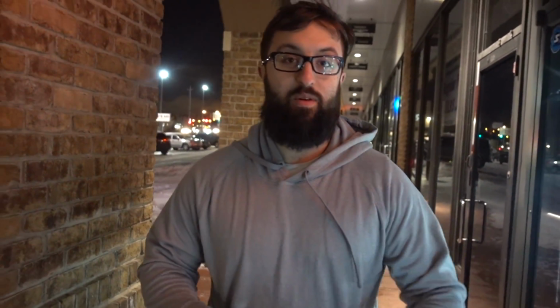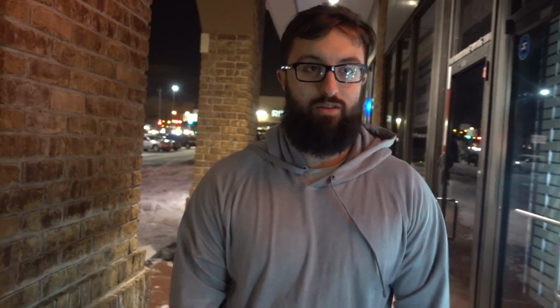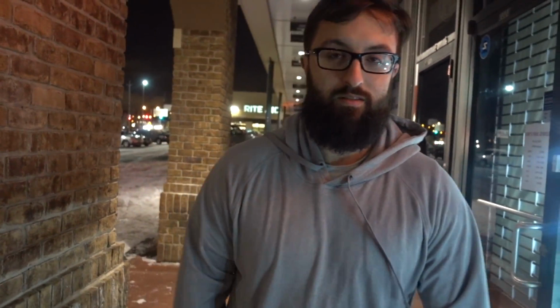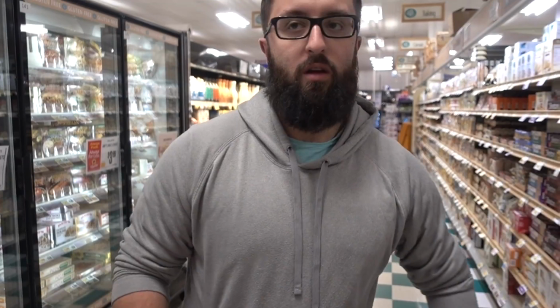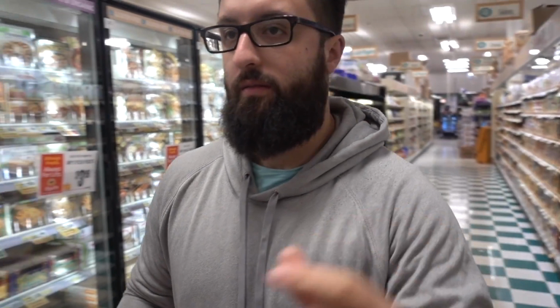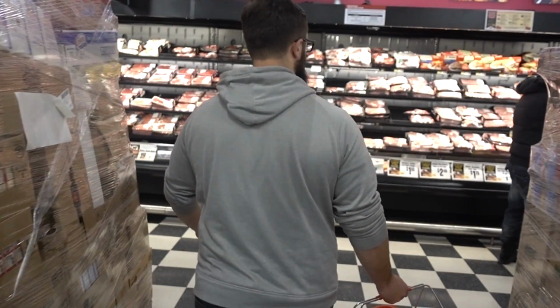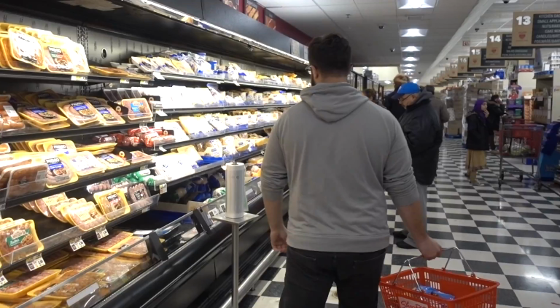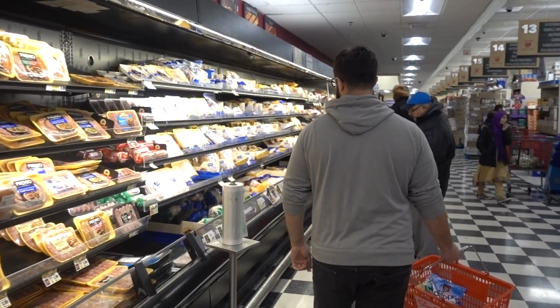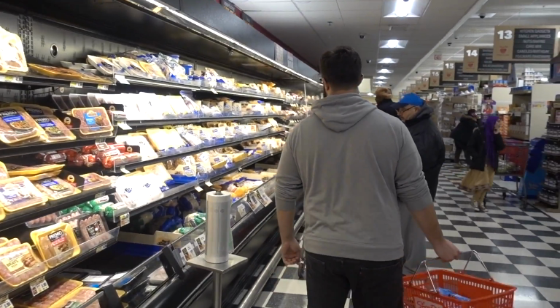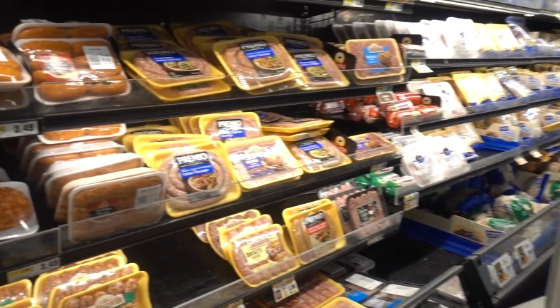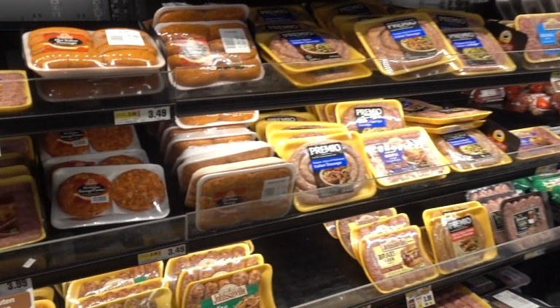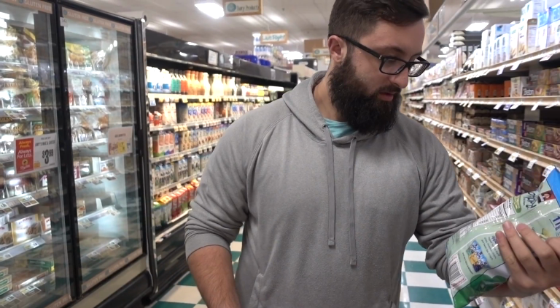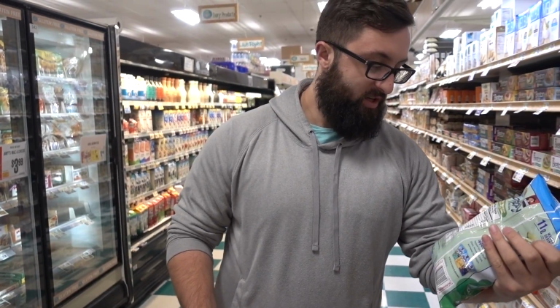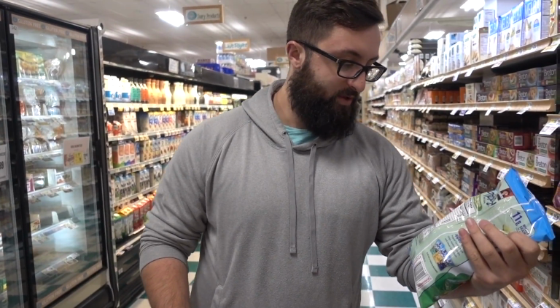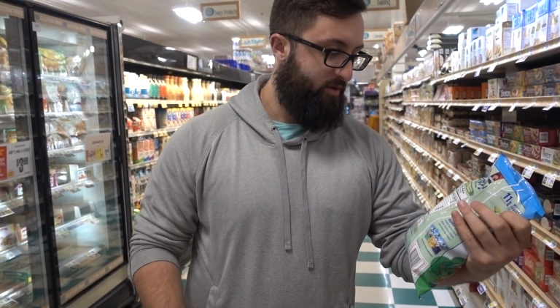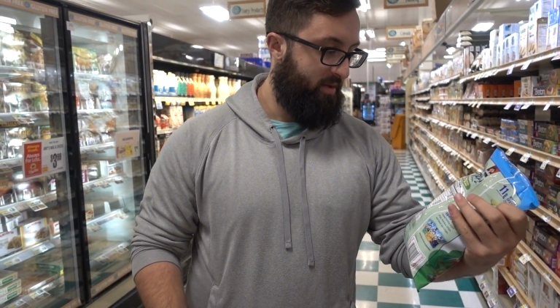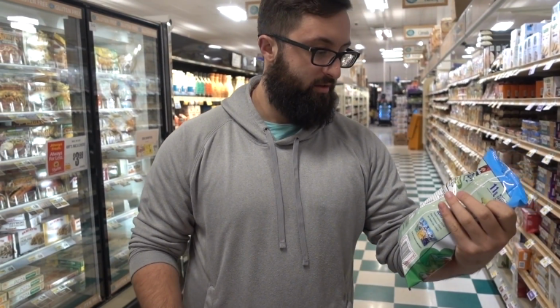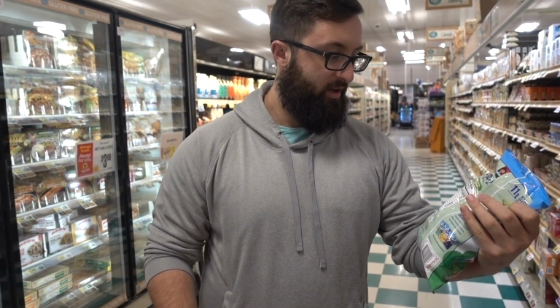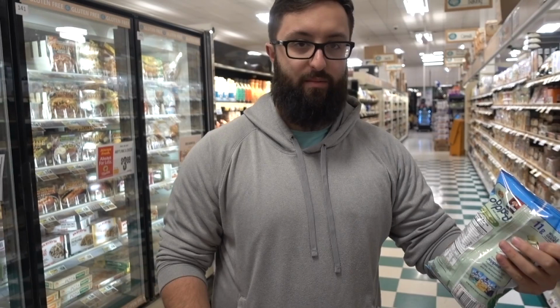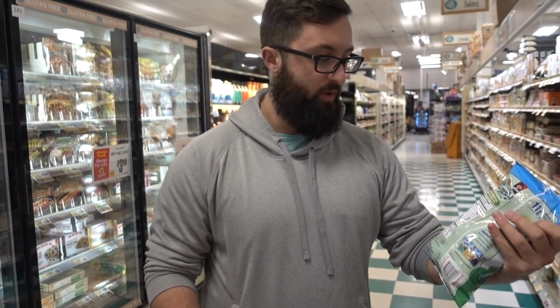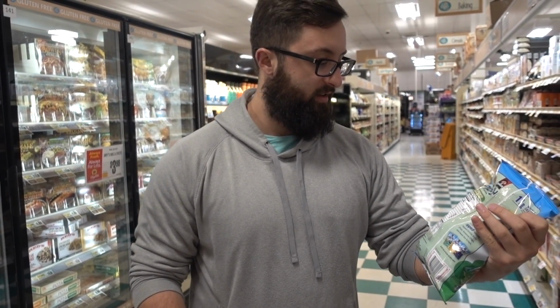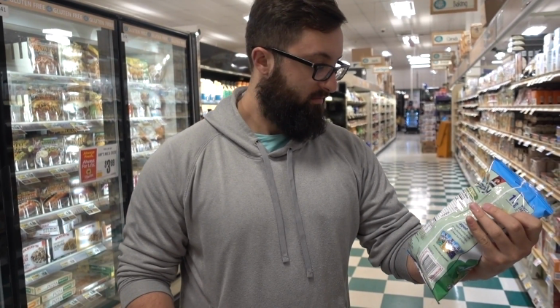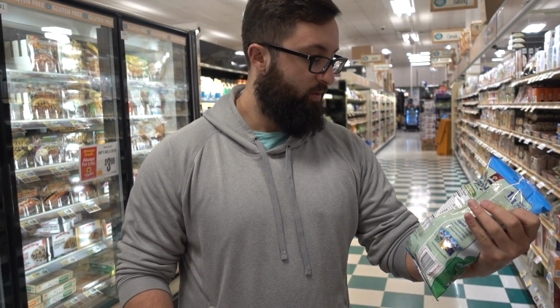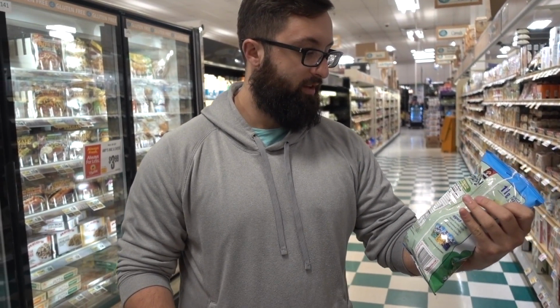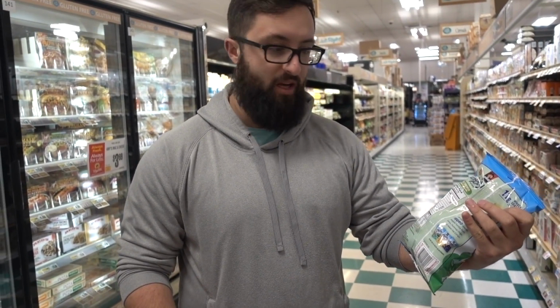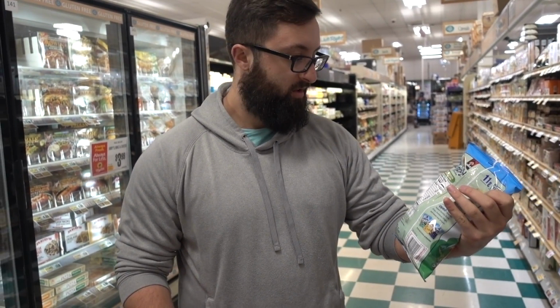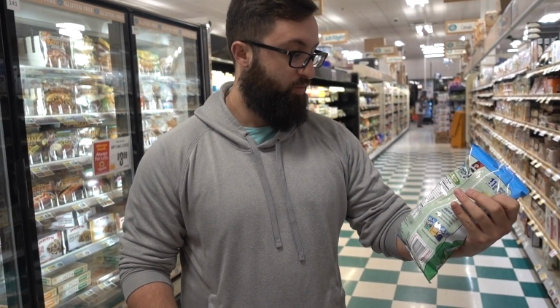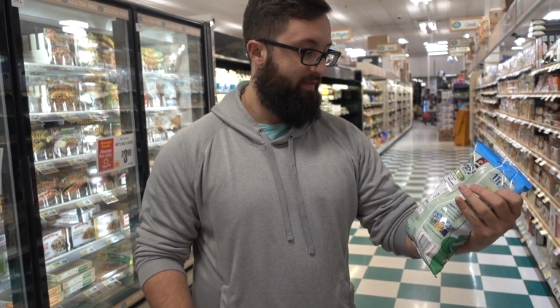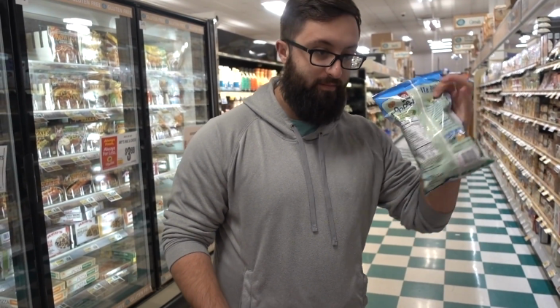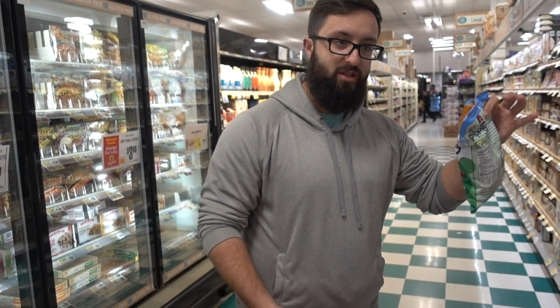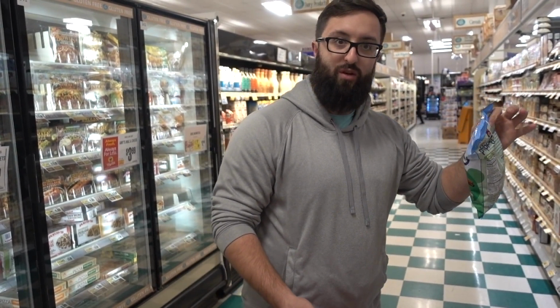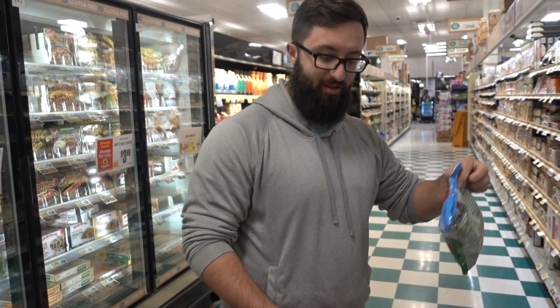There's 27 grams of carbs per serving, but that's good because that means we can eat two servings as a meal. There's one gram of fat — these are good for low-fat meals.